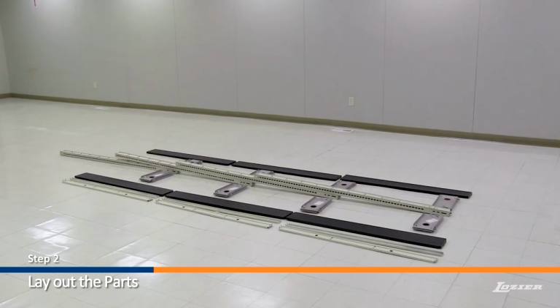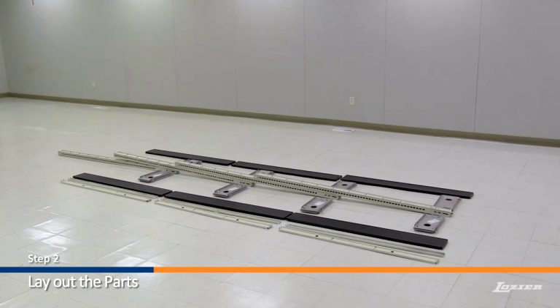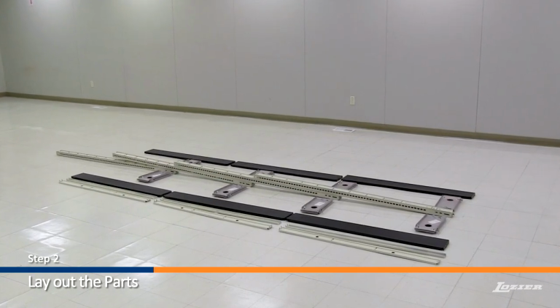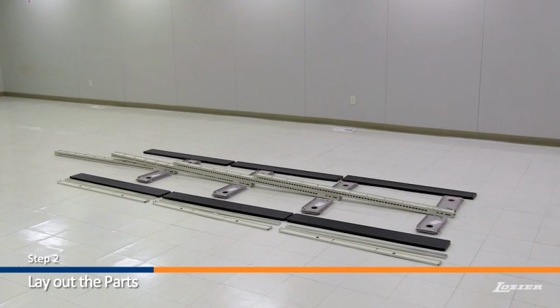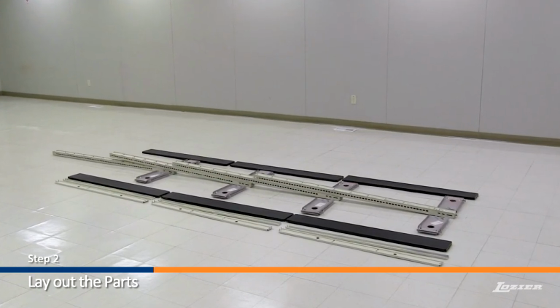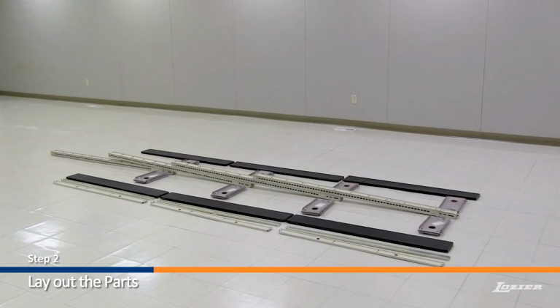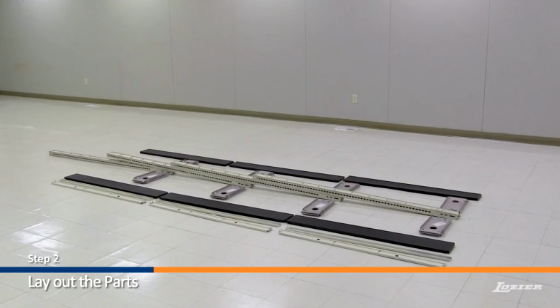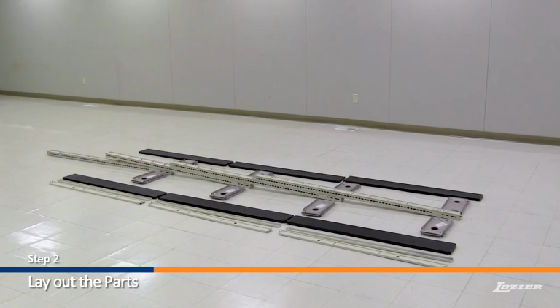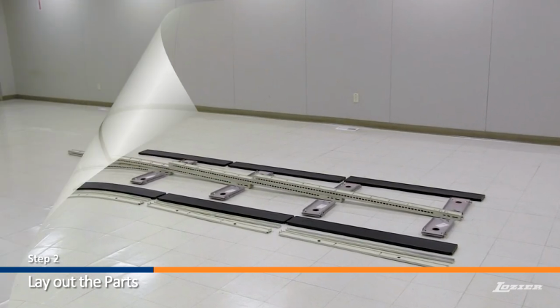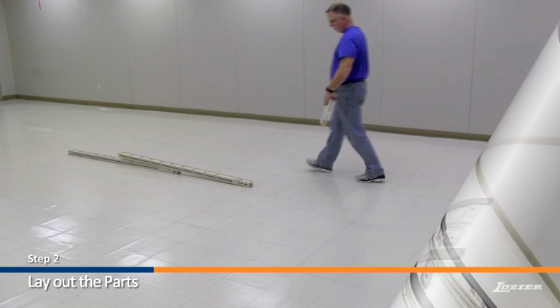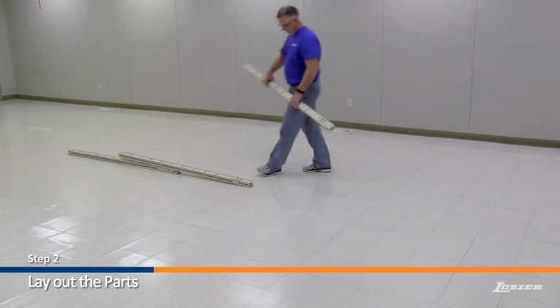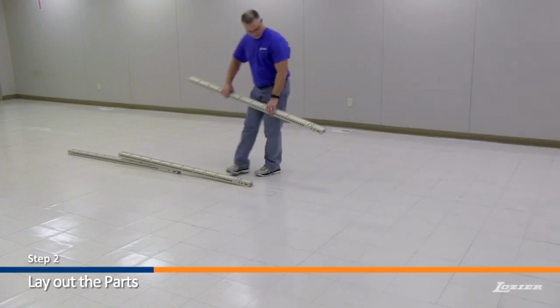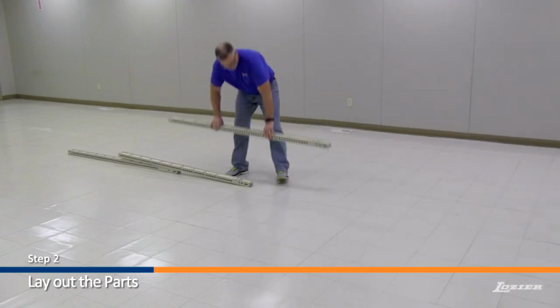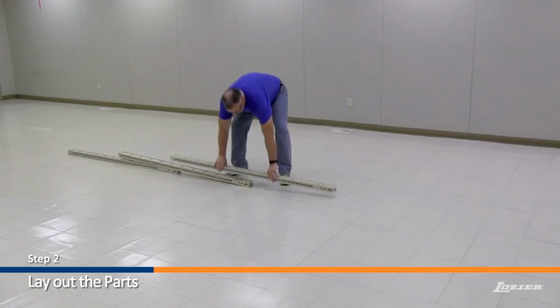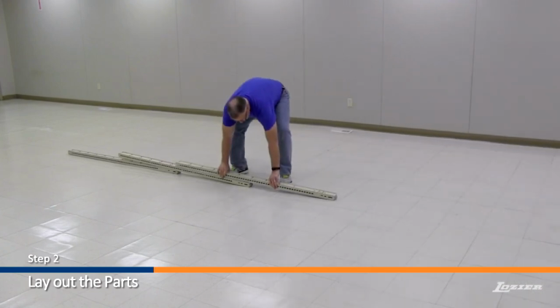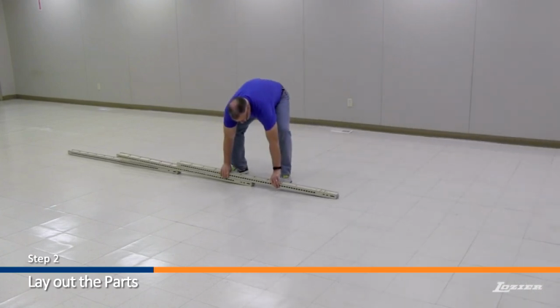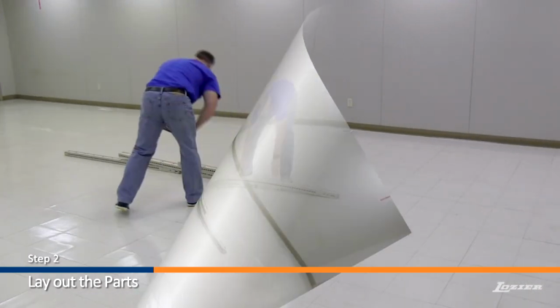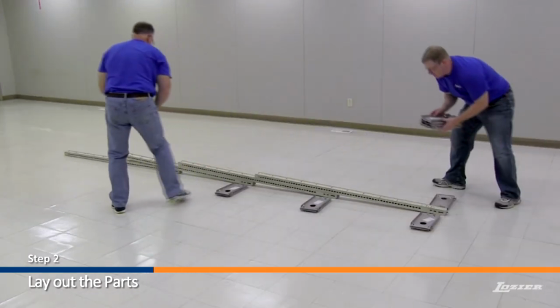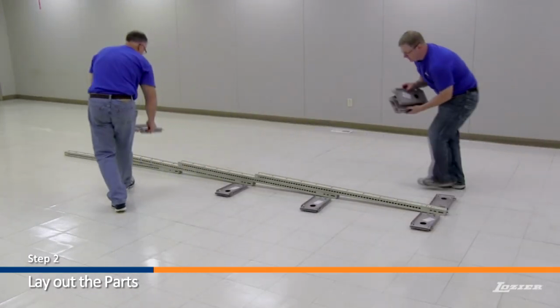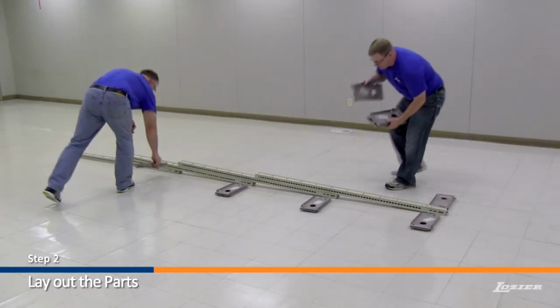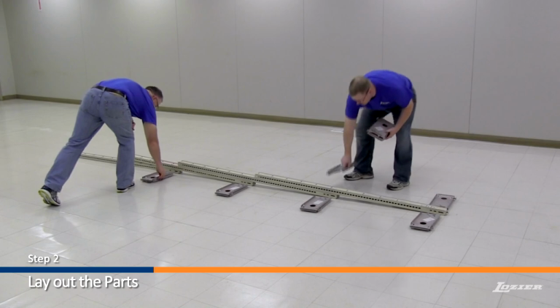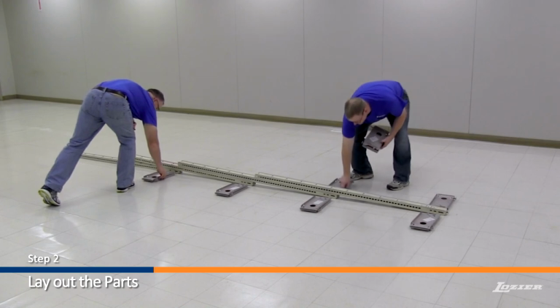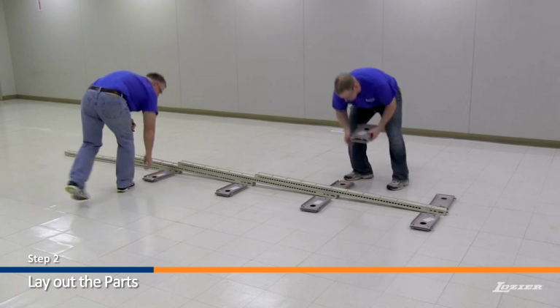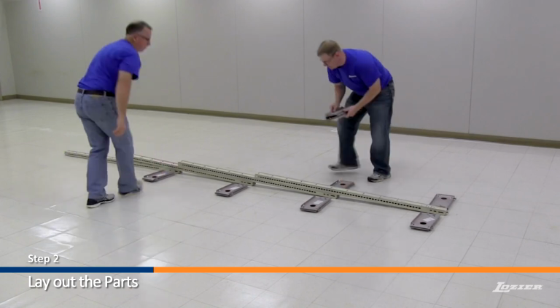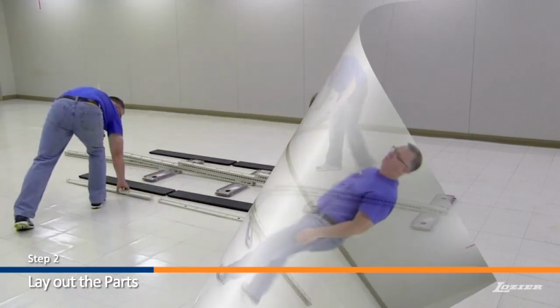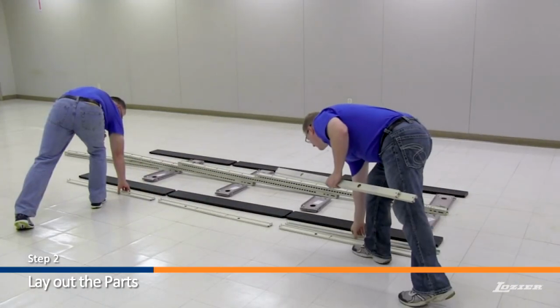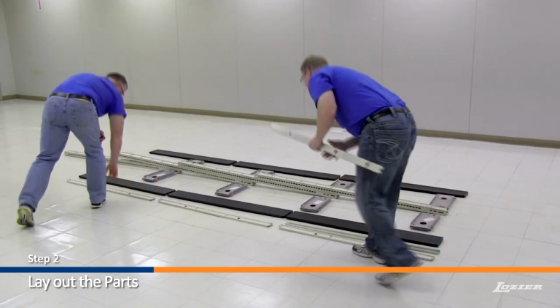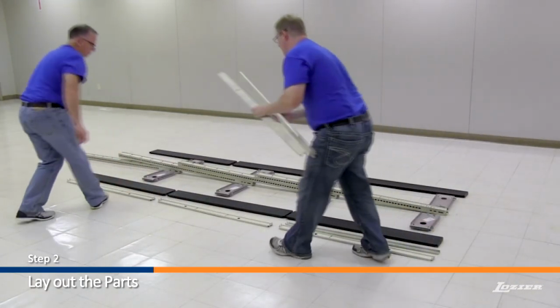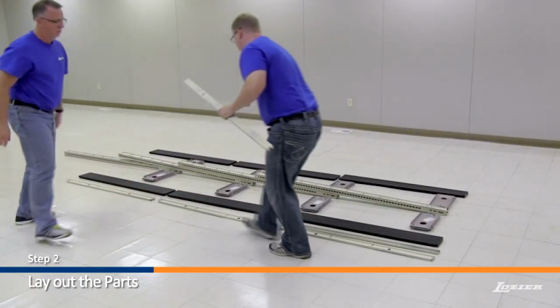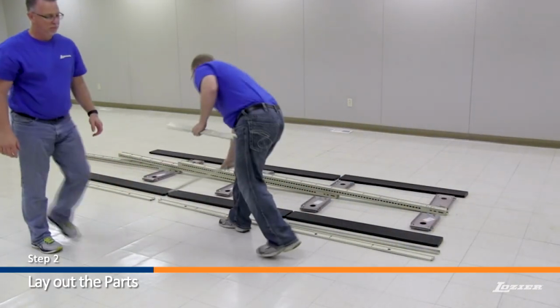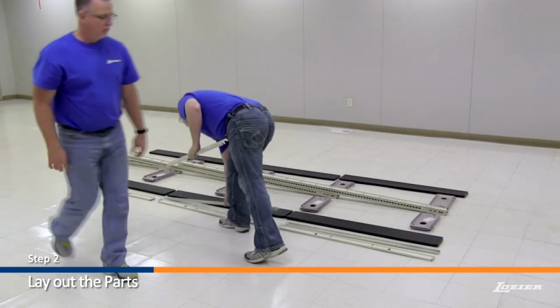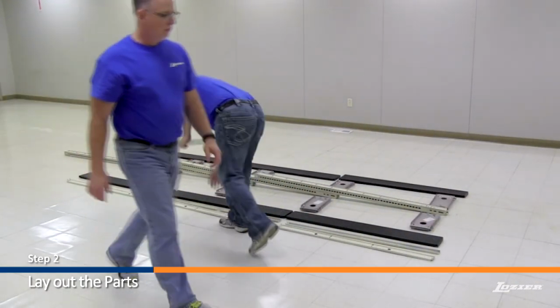Step 2. Lay out the parts as shown here. Place the uprights in the center, with the base brackets alongside, then the base fronts, center, and bottom rails alongside.